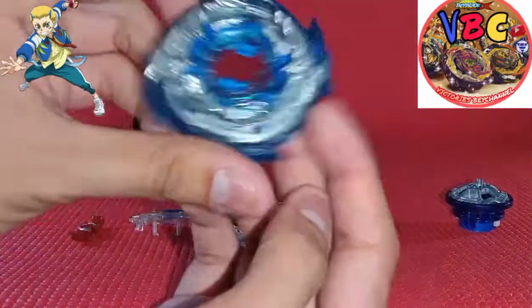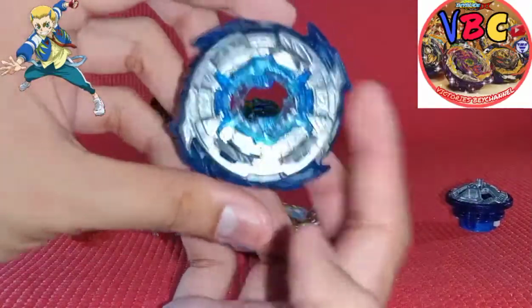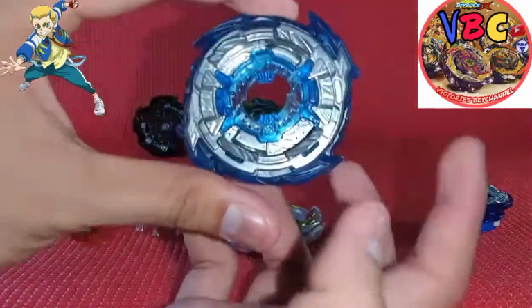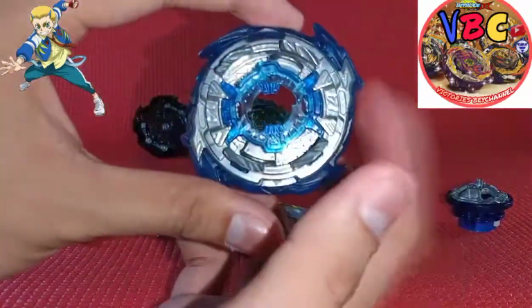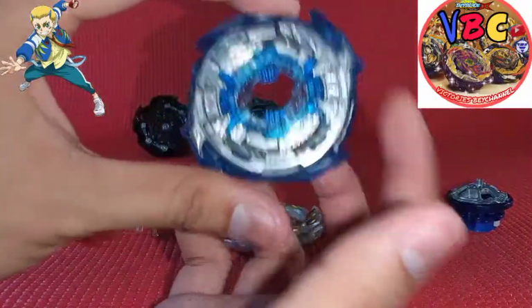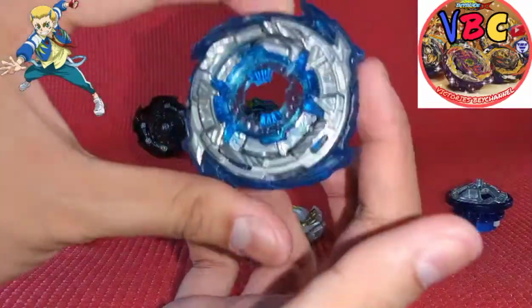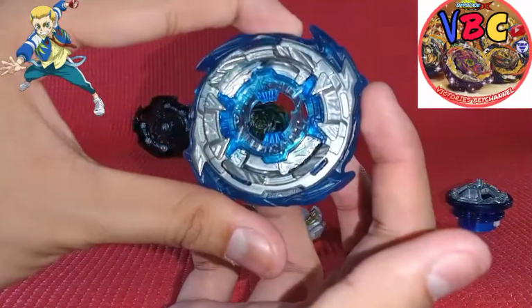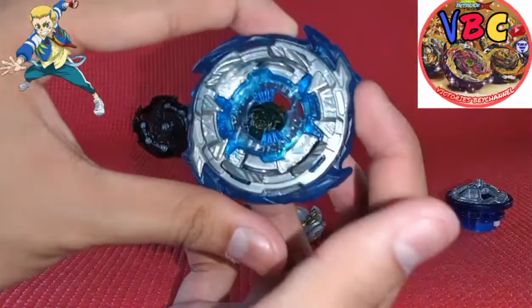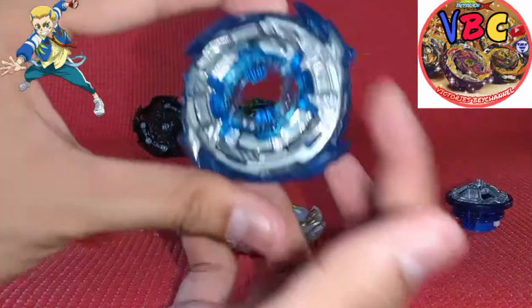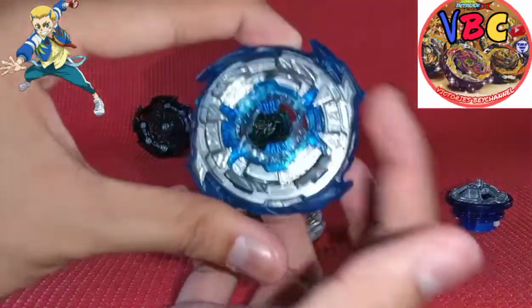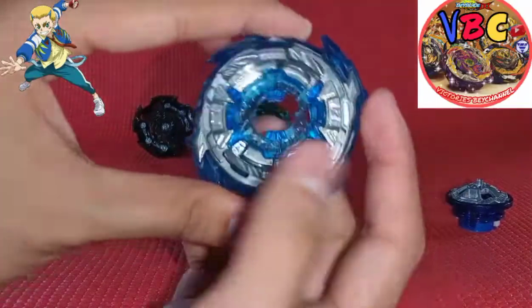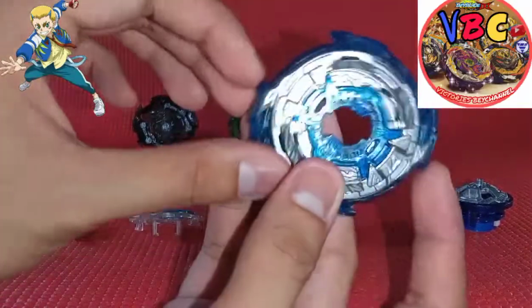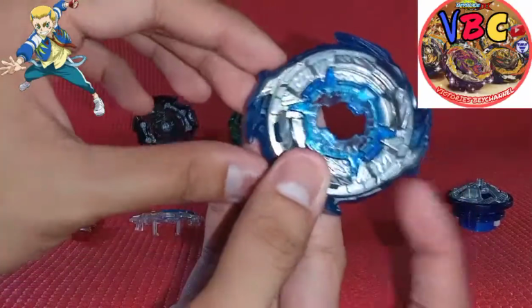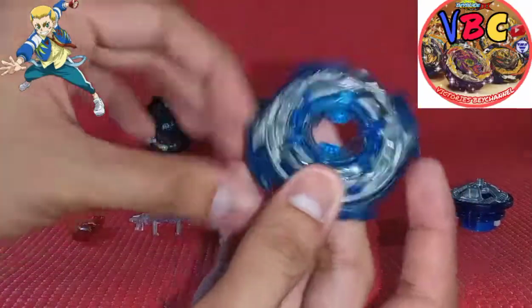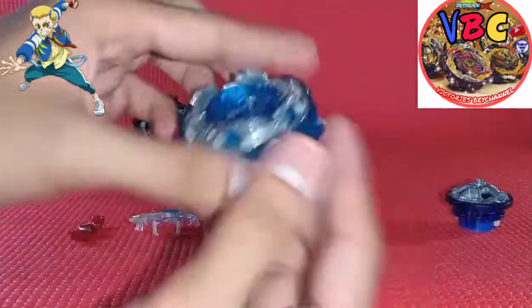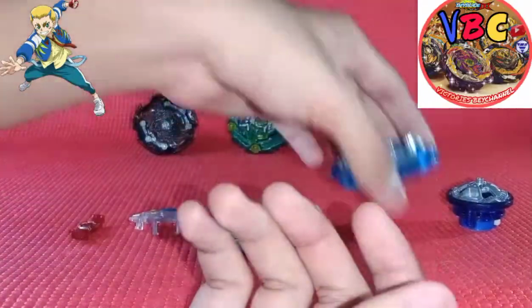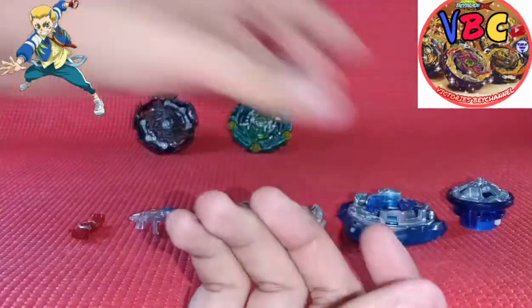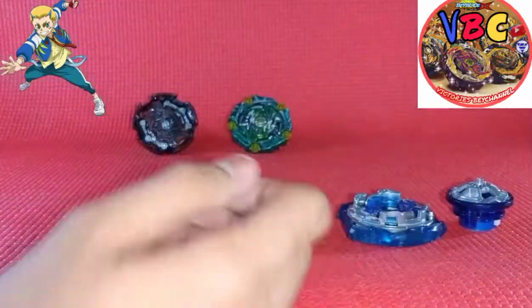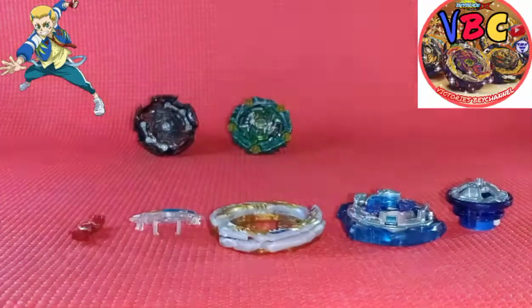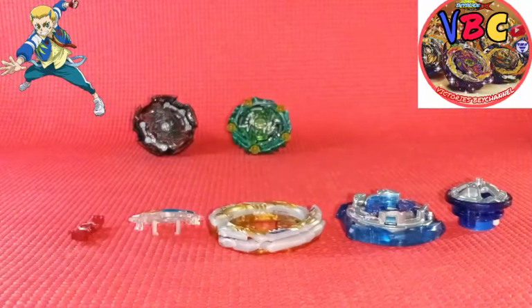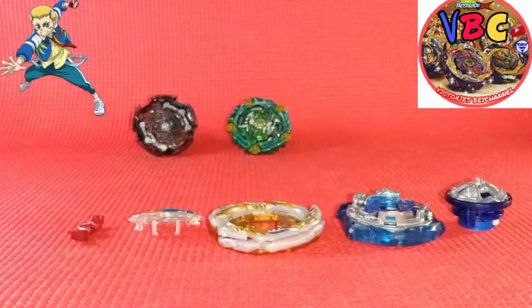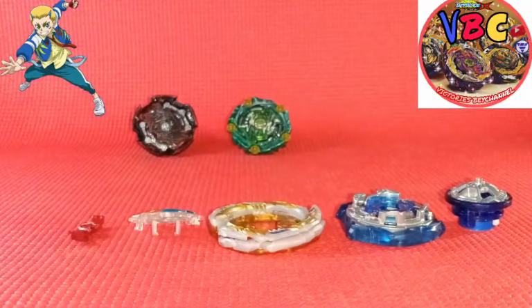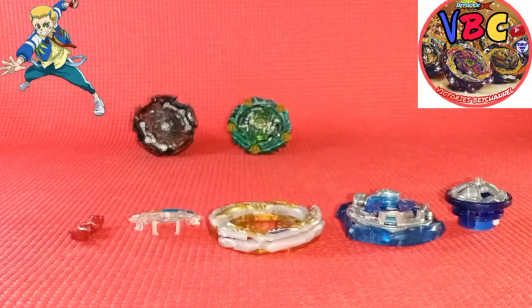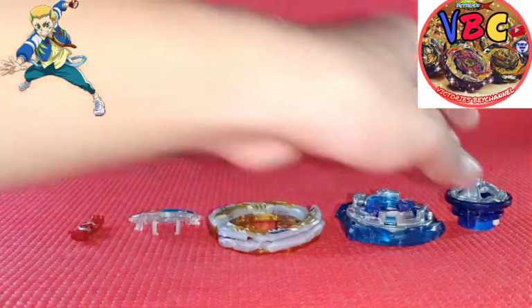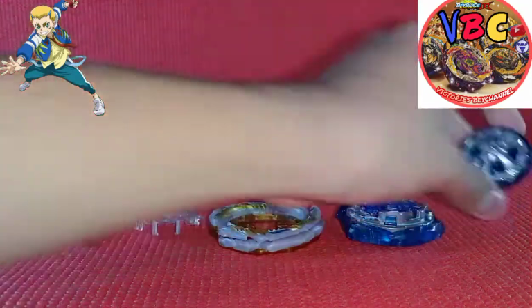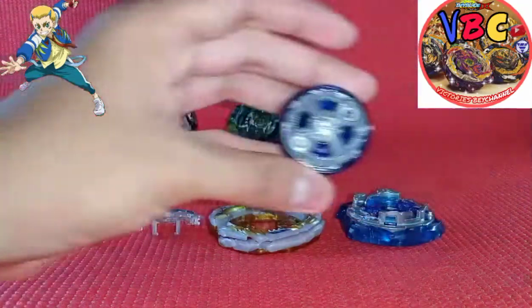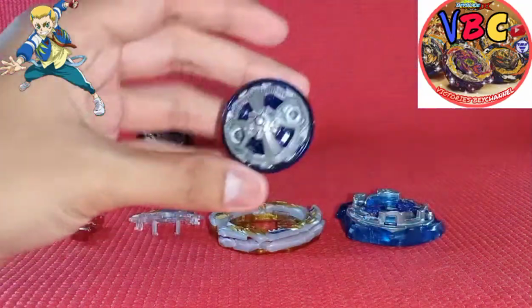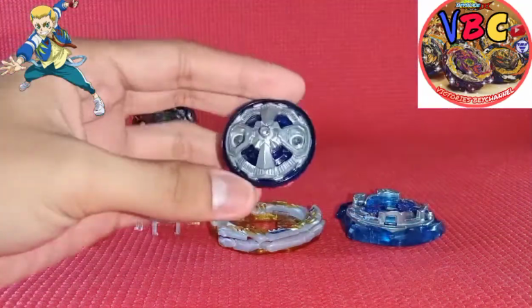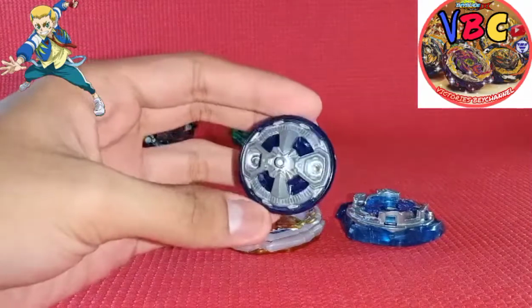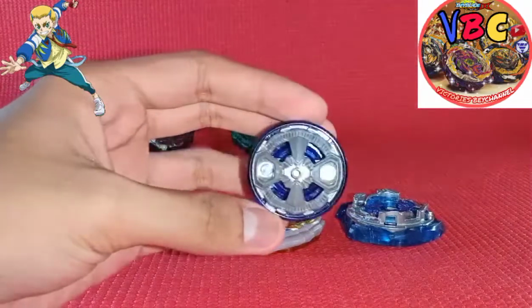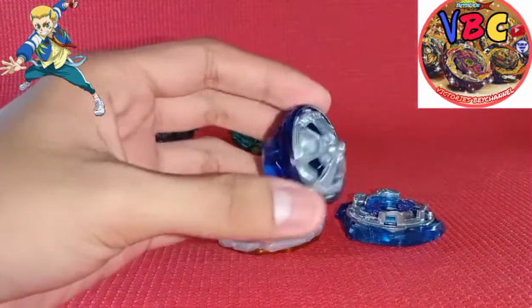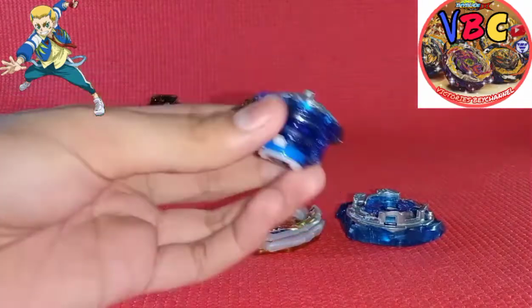It has pretty good attack - it's a pretty solid attack. And yeah, it's pretty good against stamina combos. And here's Charged Metal.